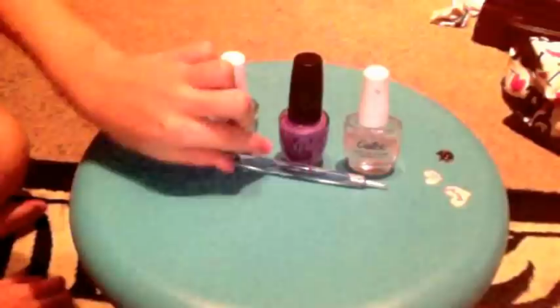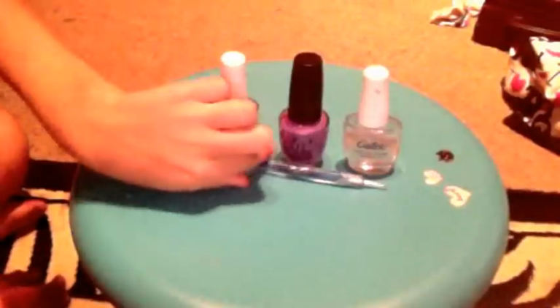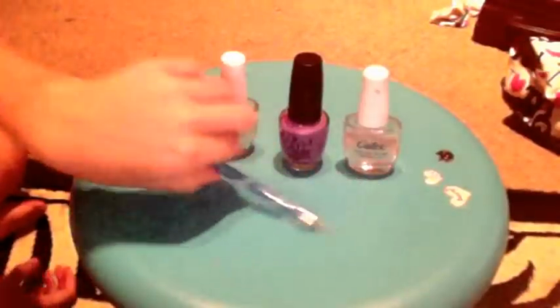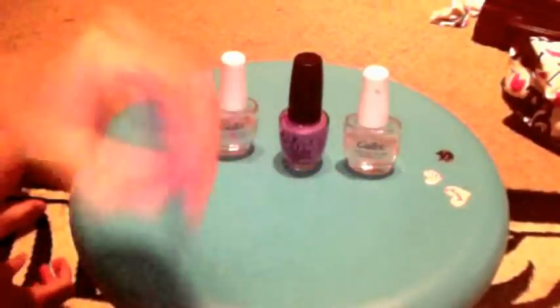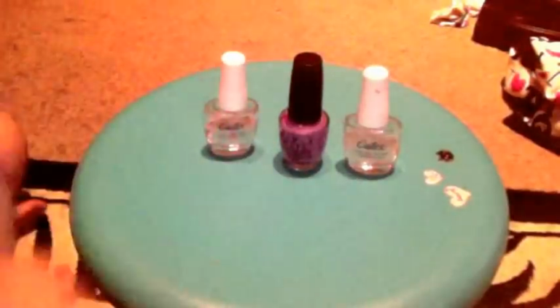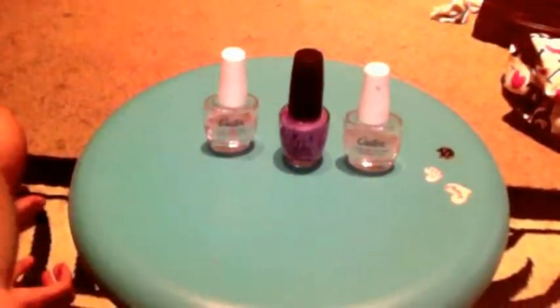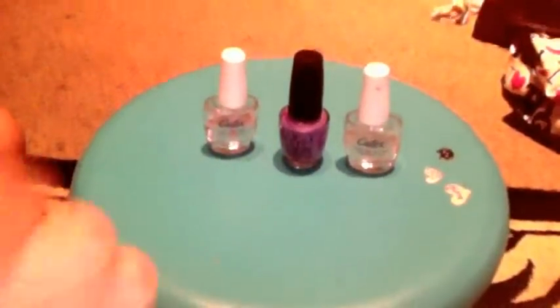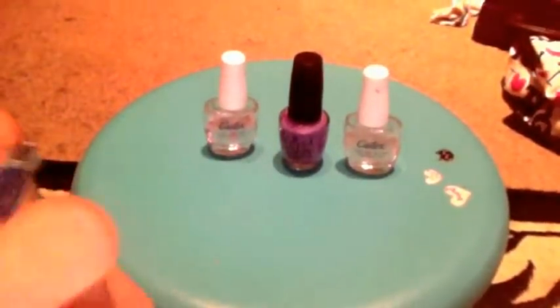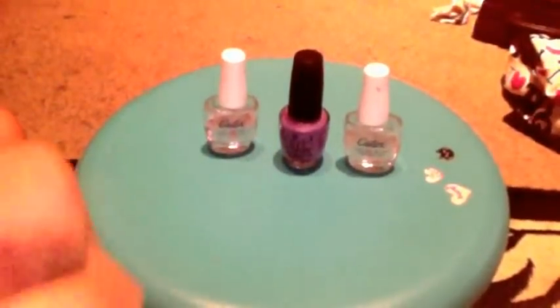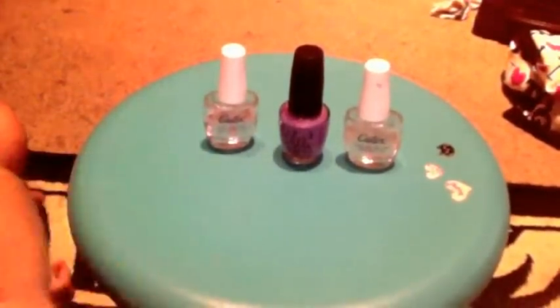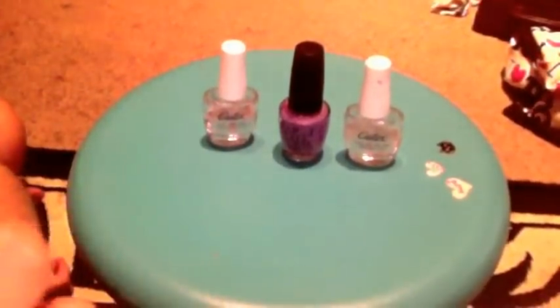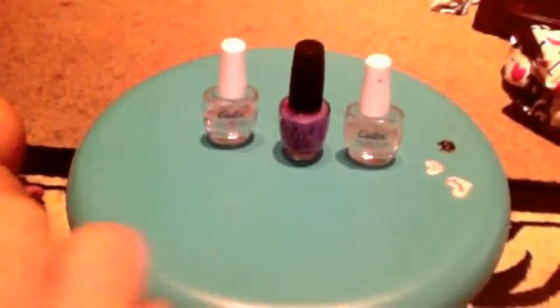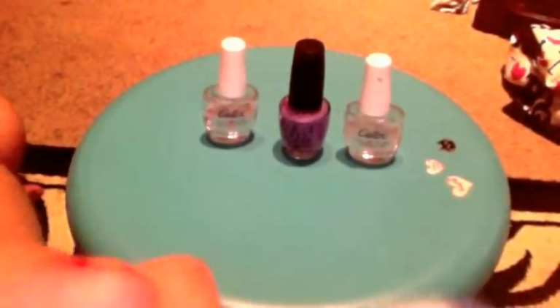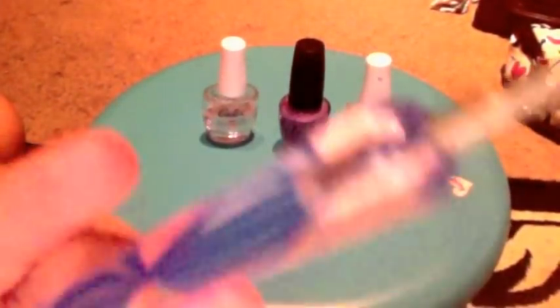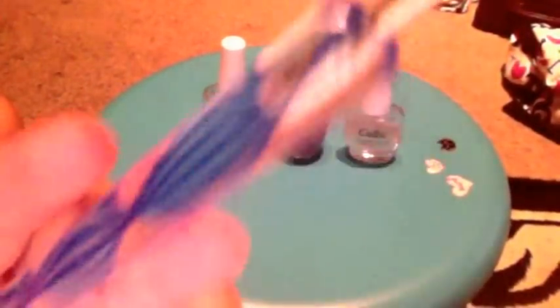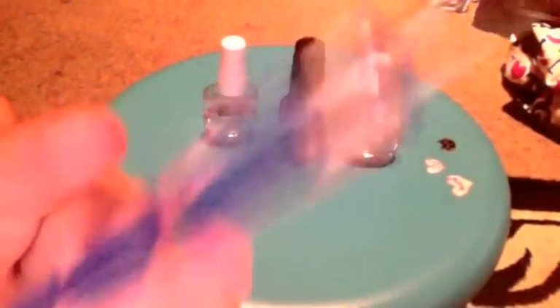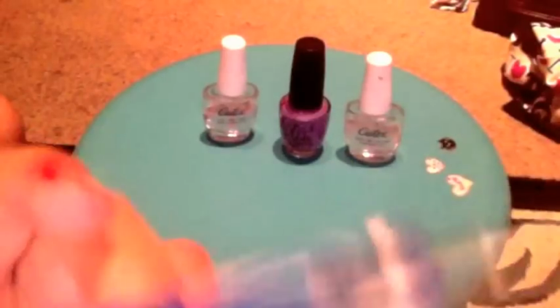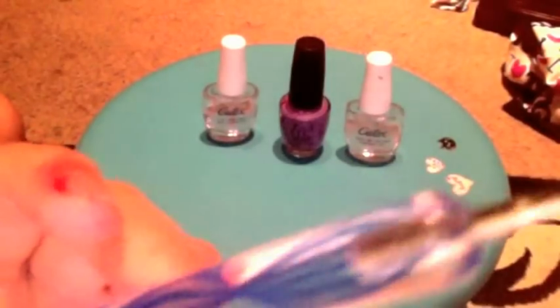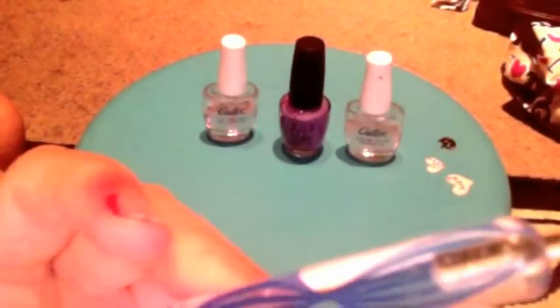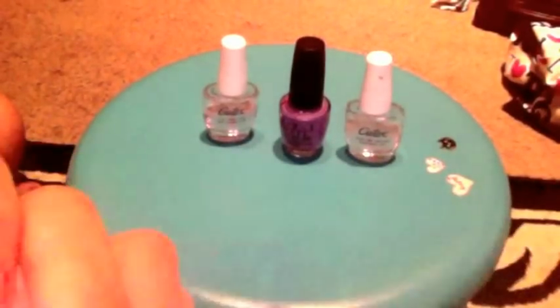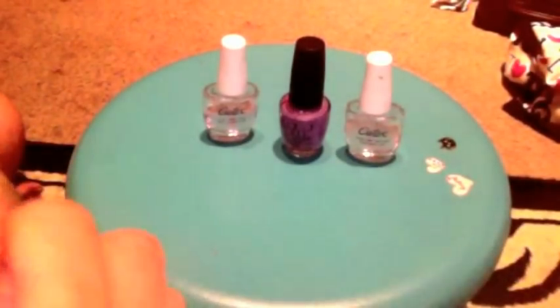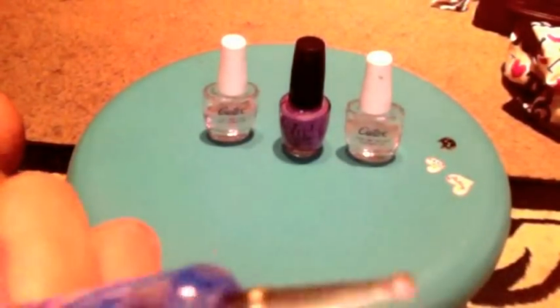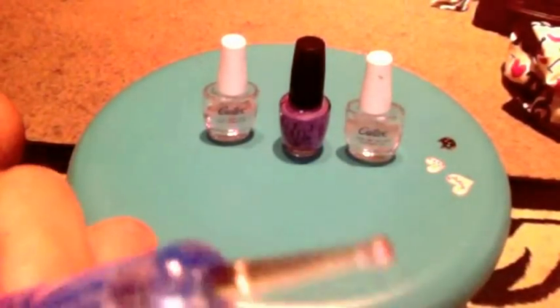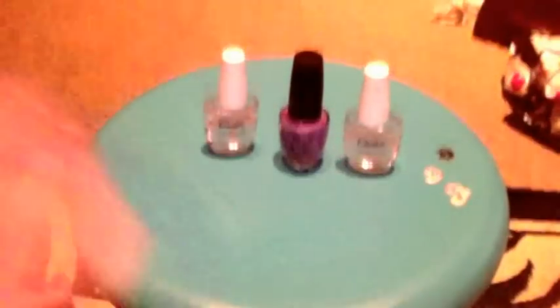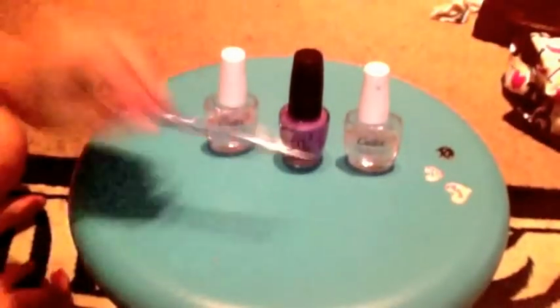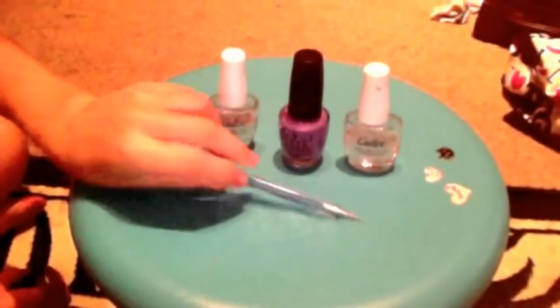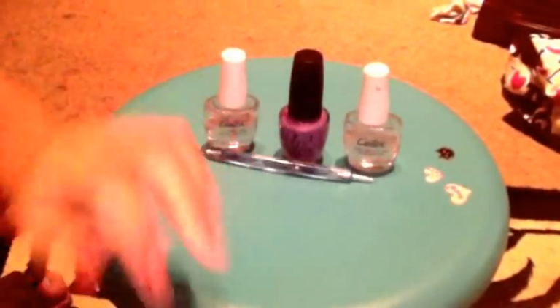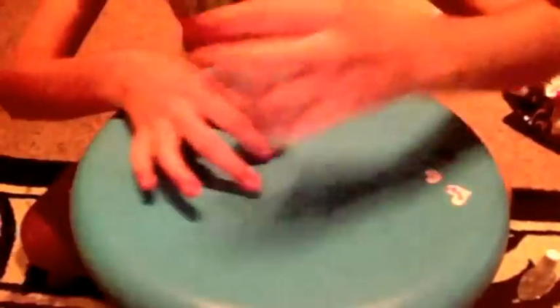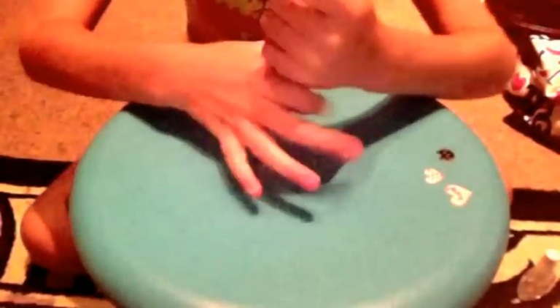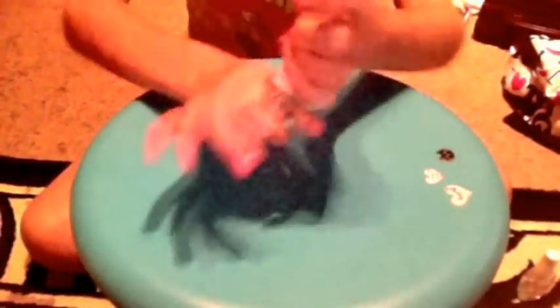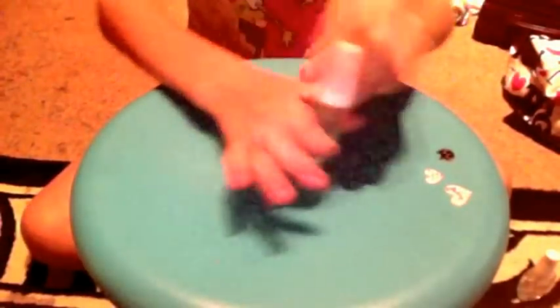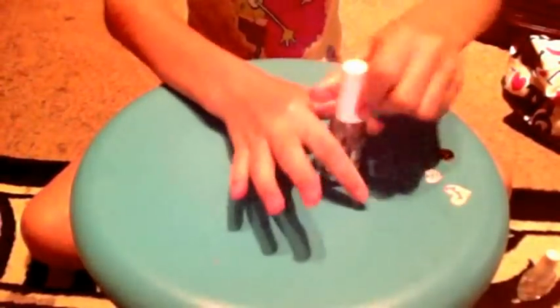And if you do make any mistakes, a really, really small pointed dotting tool. First we start off with a base coat.